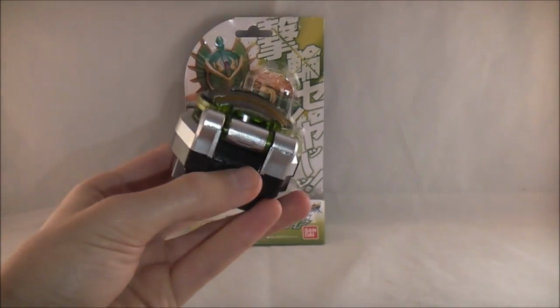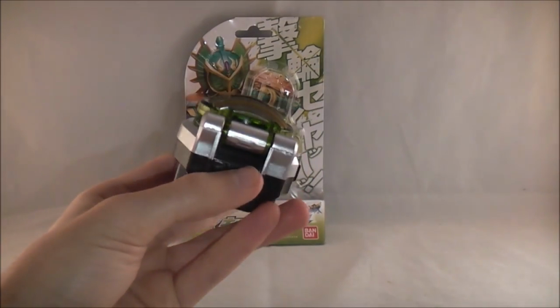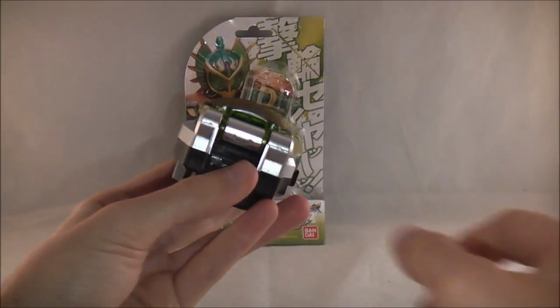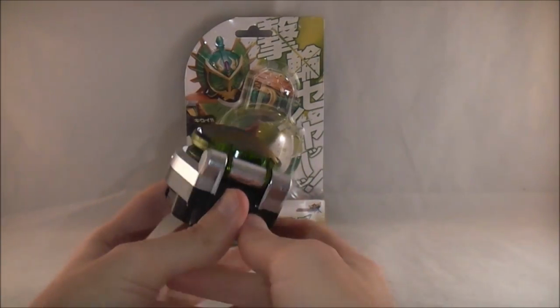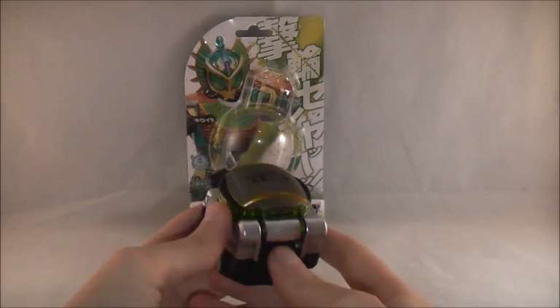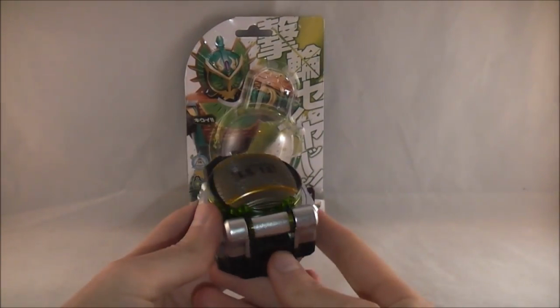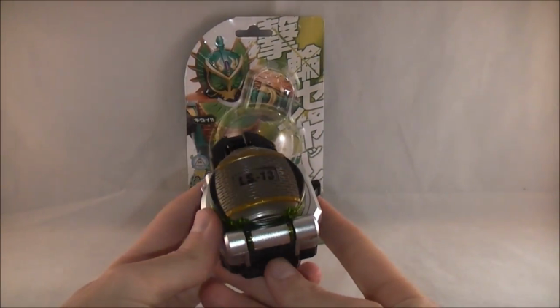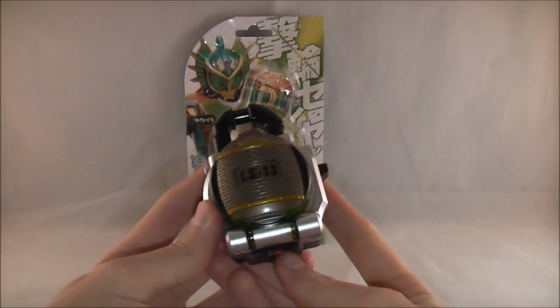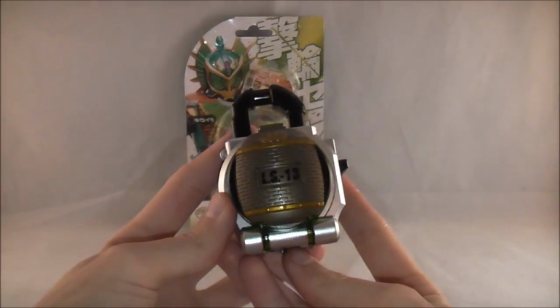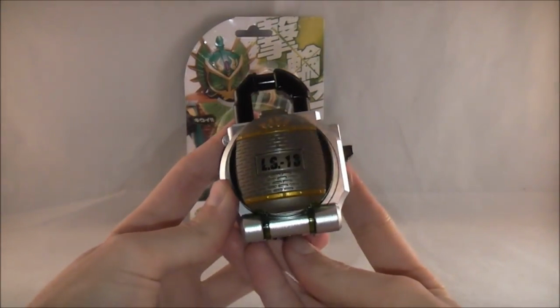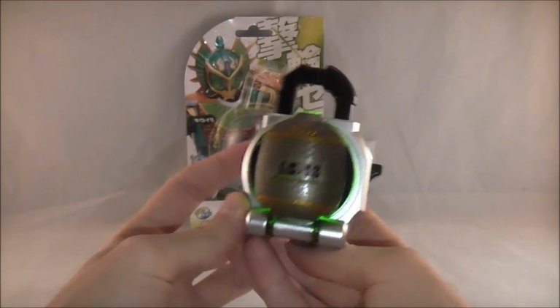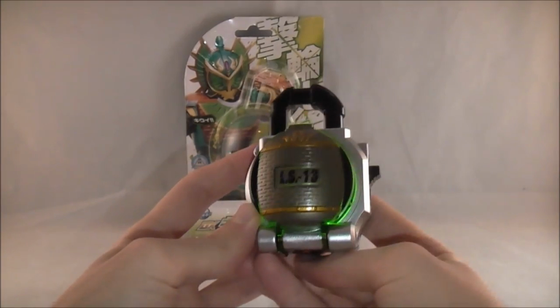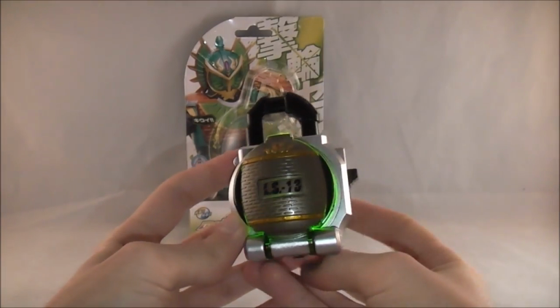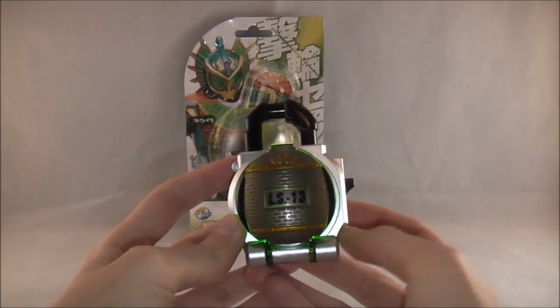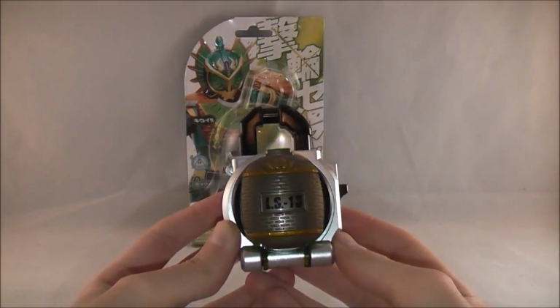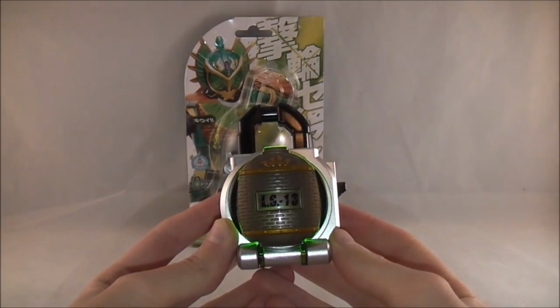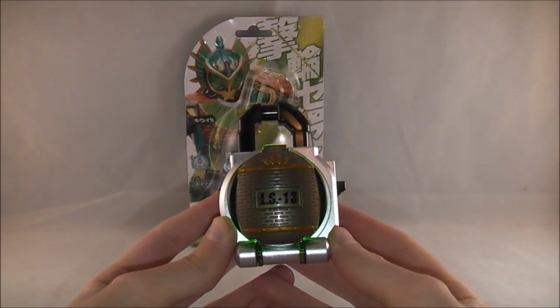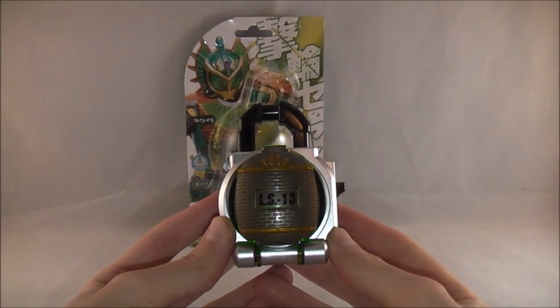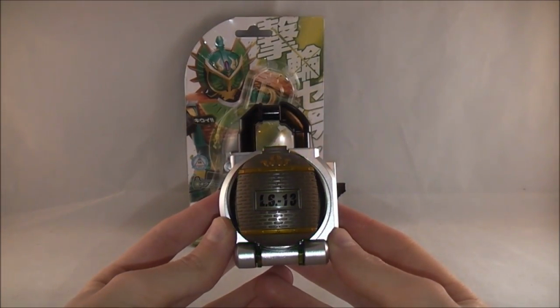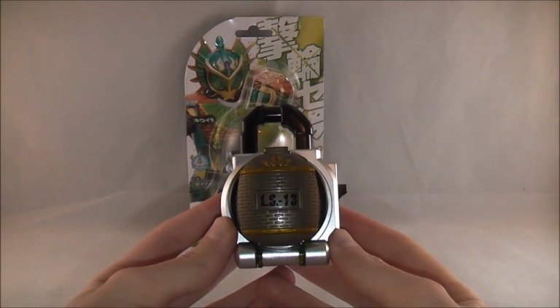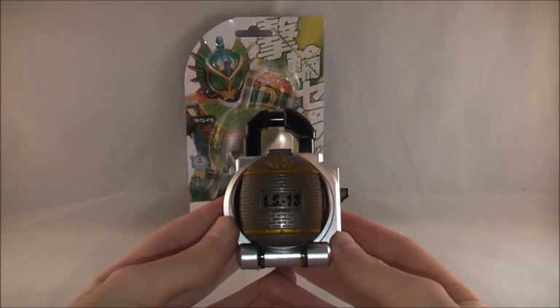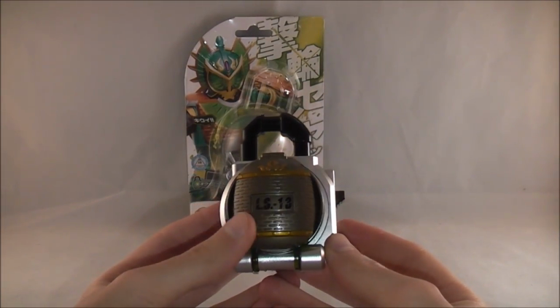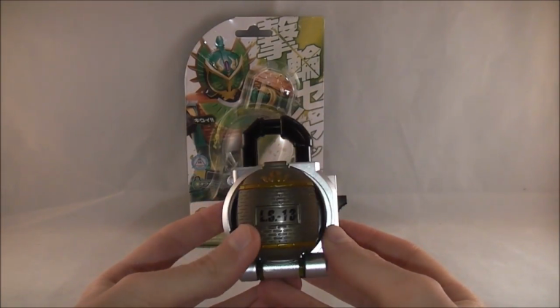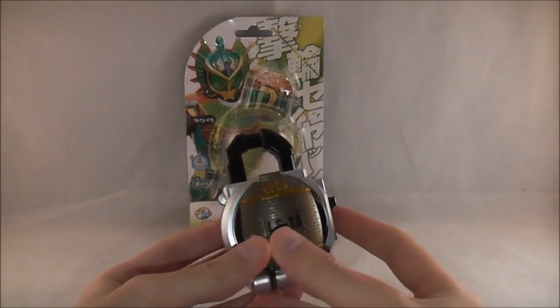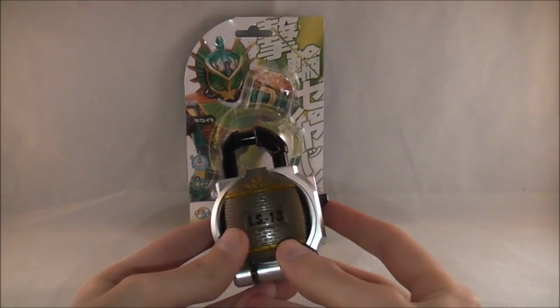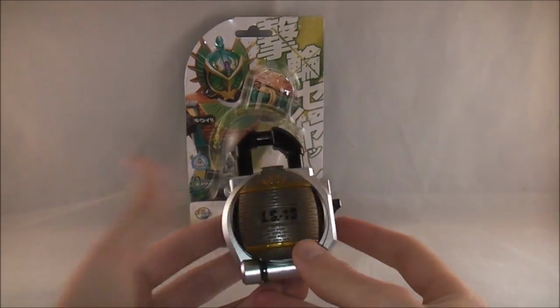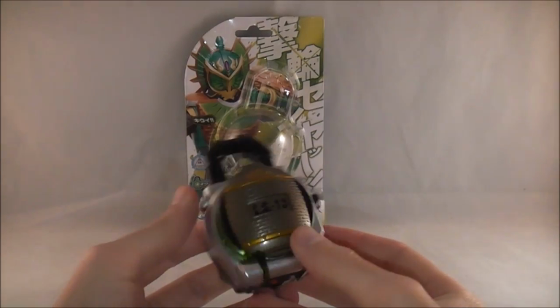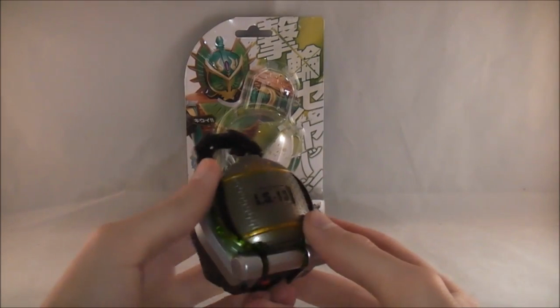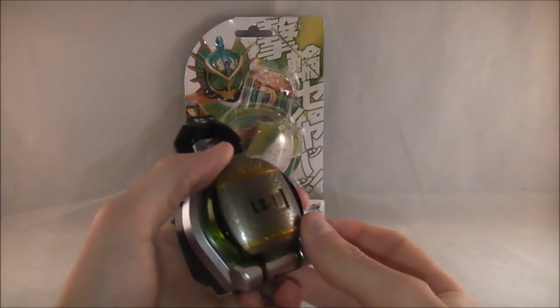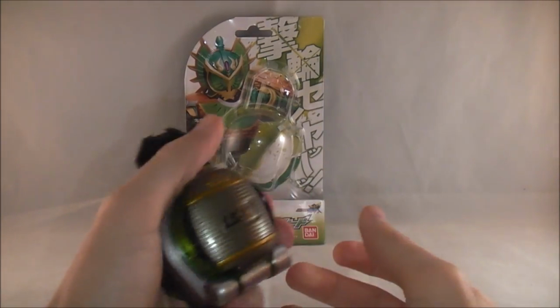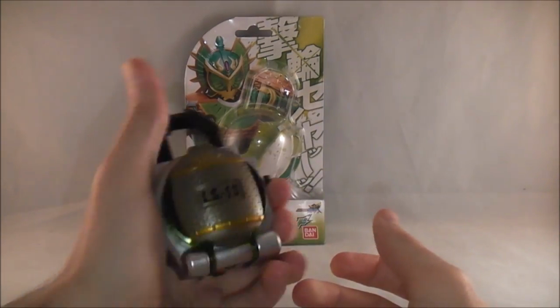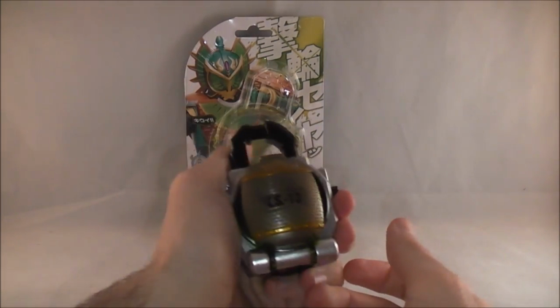Just like all the other ones, it's got an on/off switch here. So I'll turn it on, and it'll make those noises. On its own, without a driver or such, if you press it up...